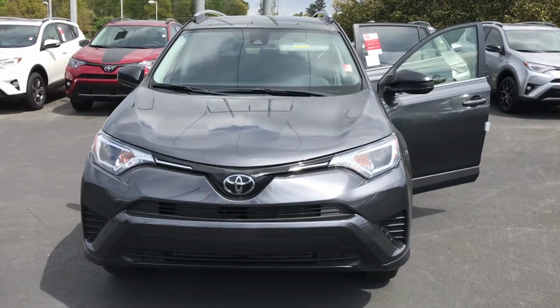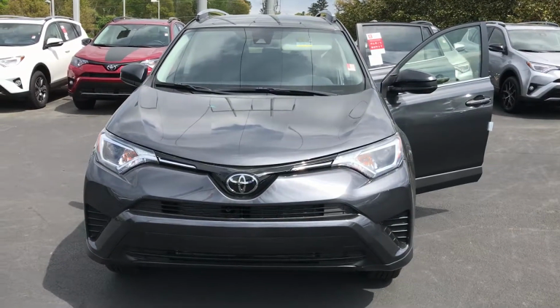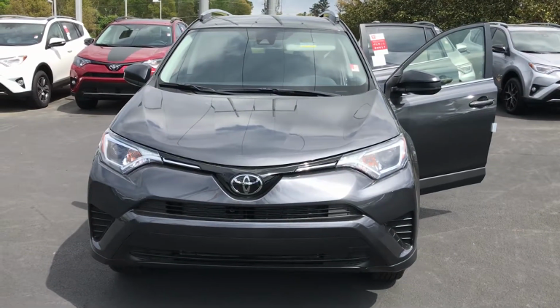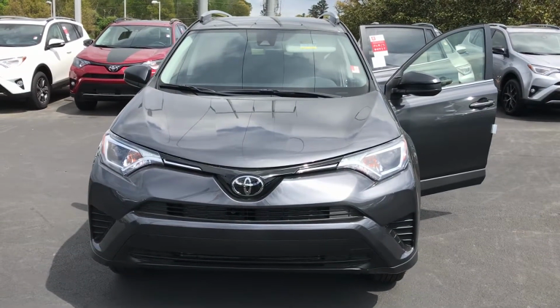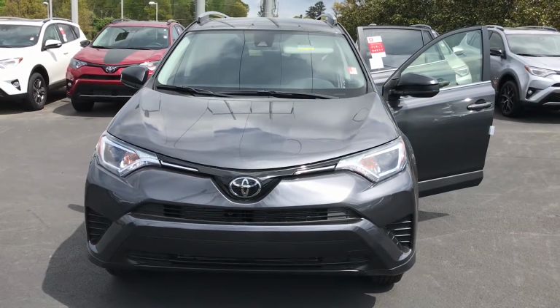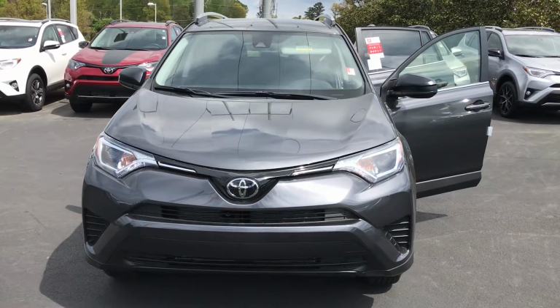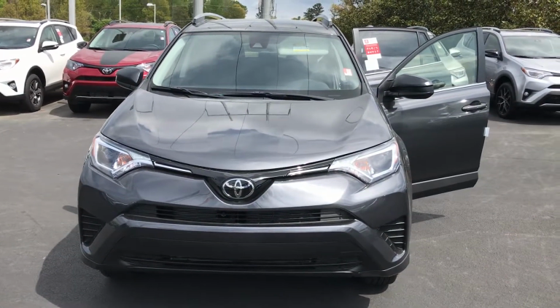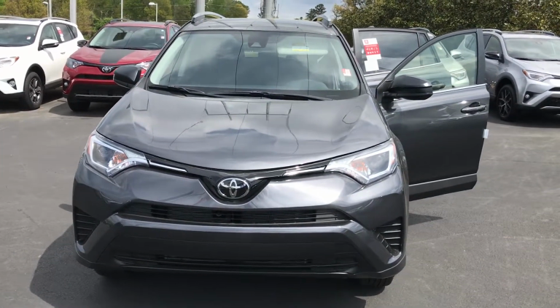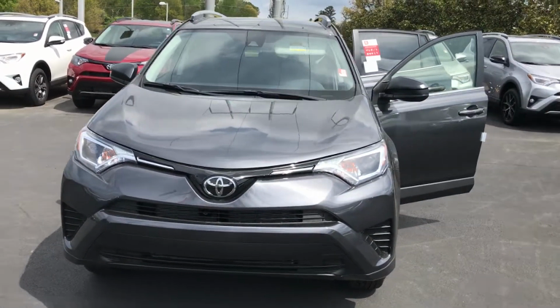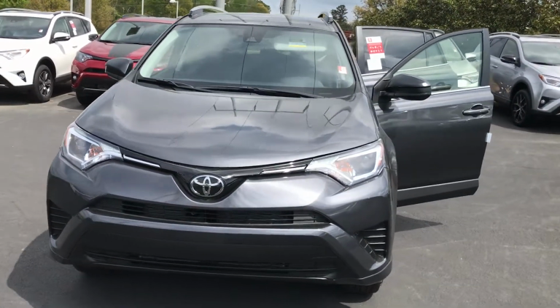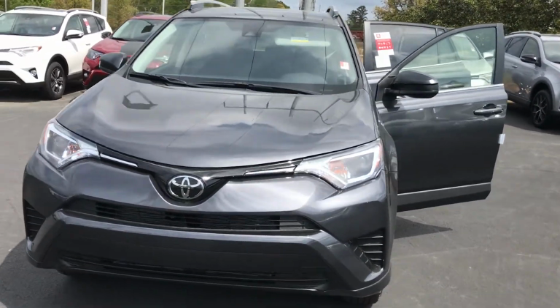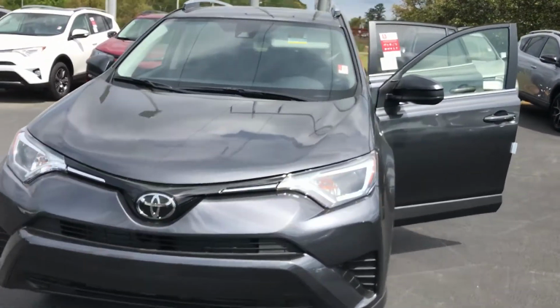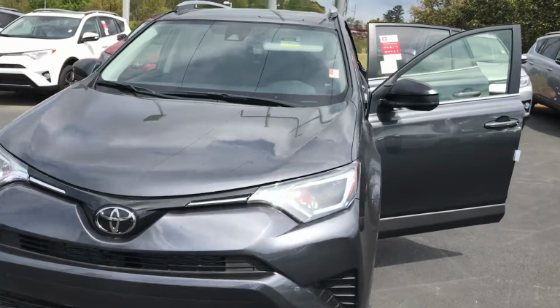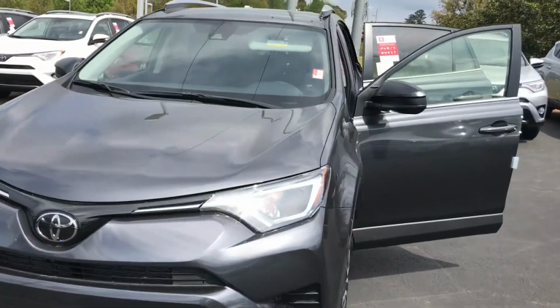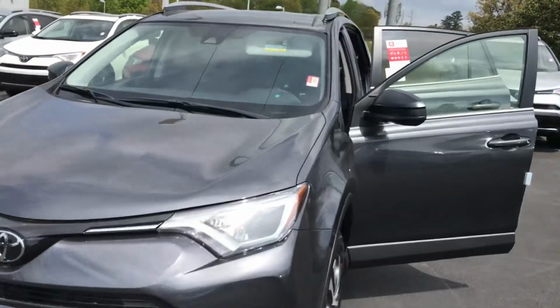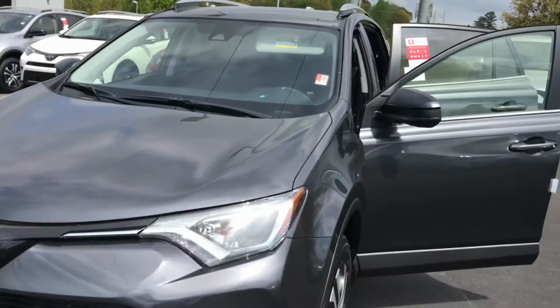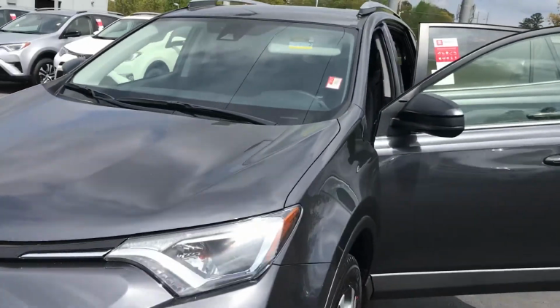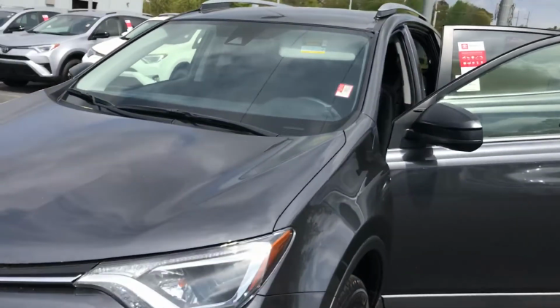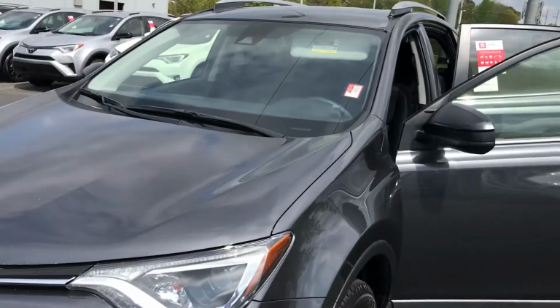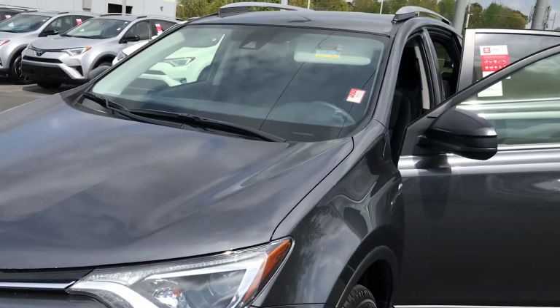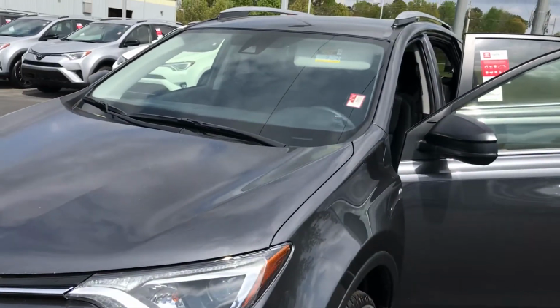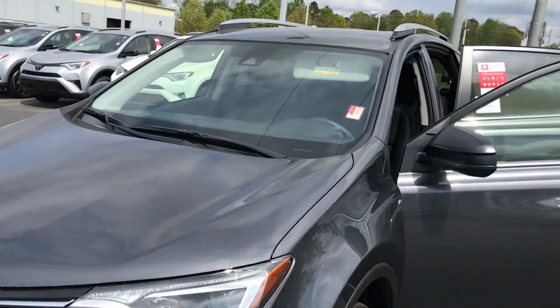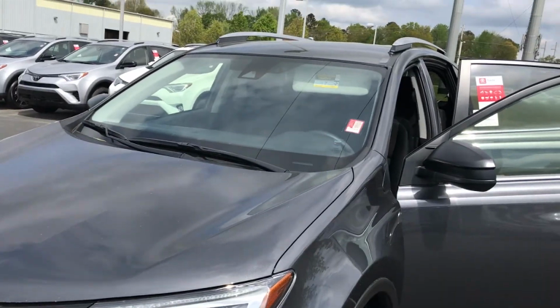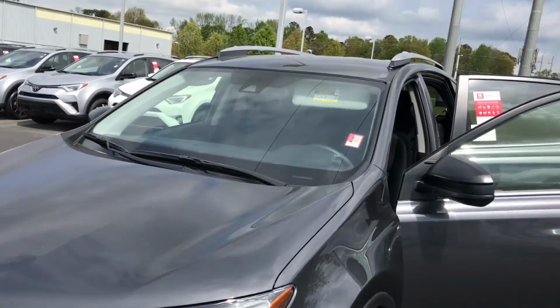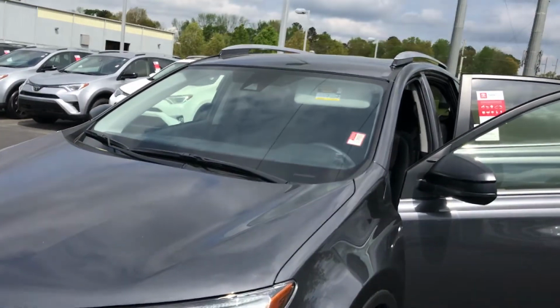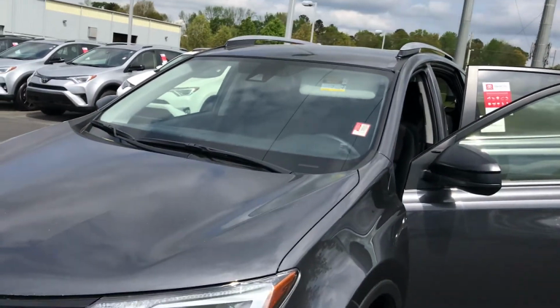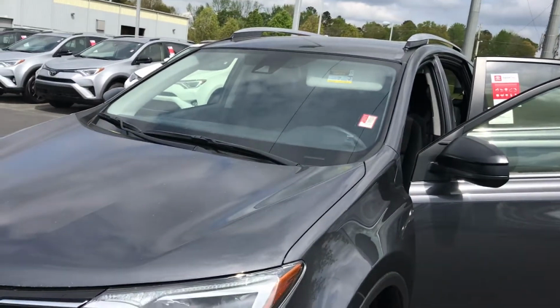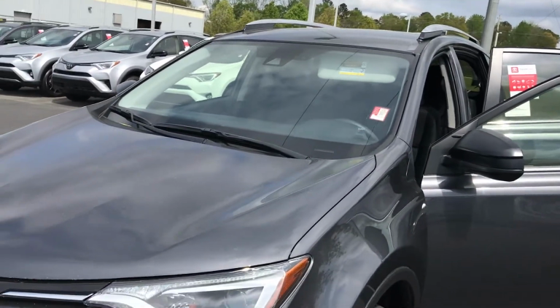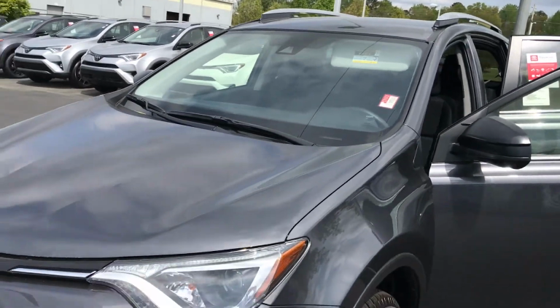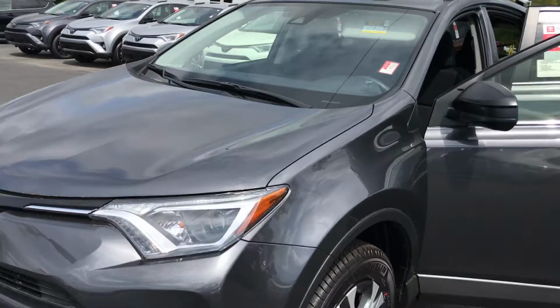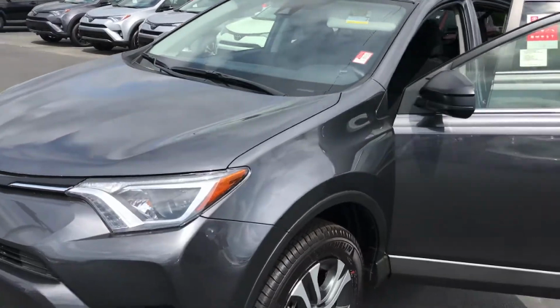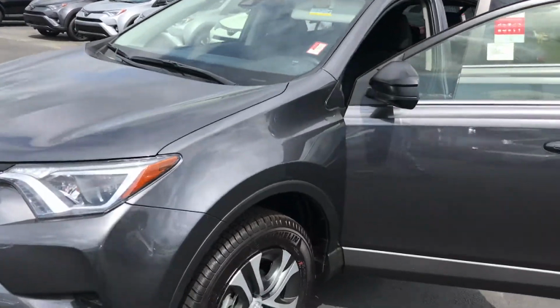Hey Cindy, it's Shea LaGrange Toyota. This is stock number M9363, the one you inquired about — a 2018 RAV4. I'm just going to do a brief overview.